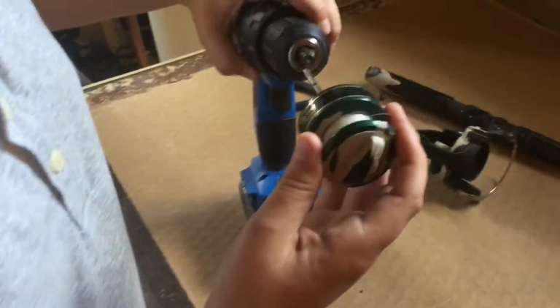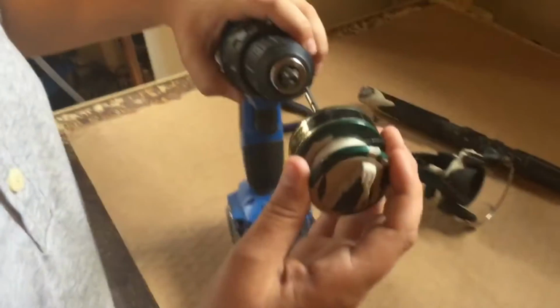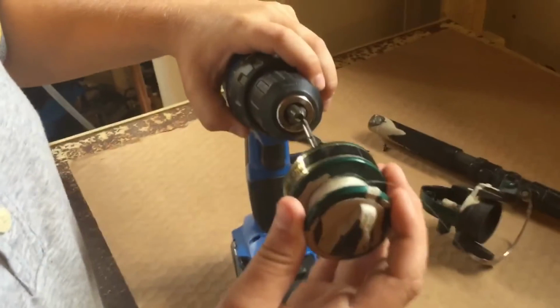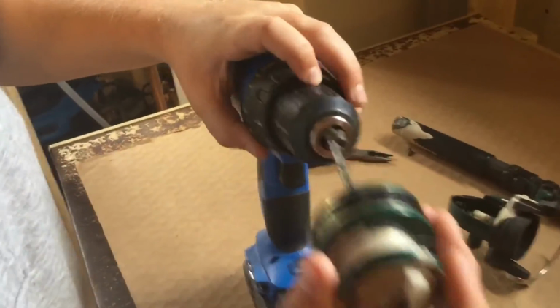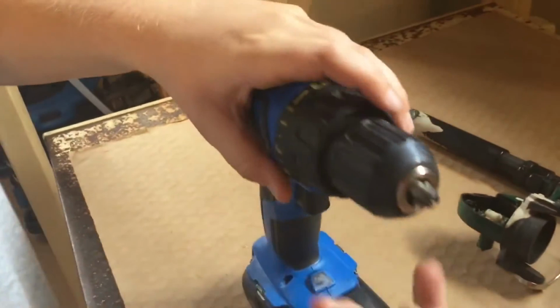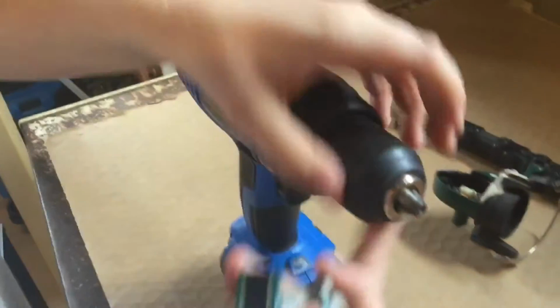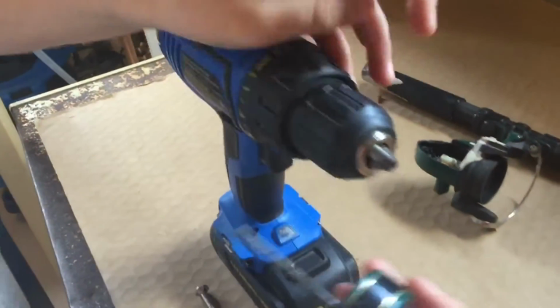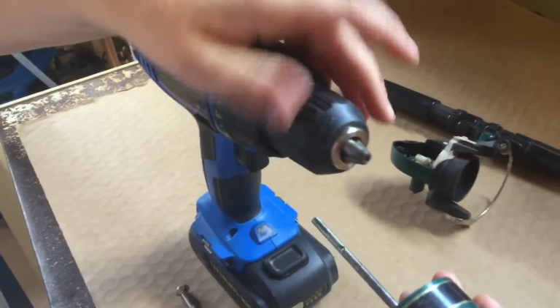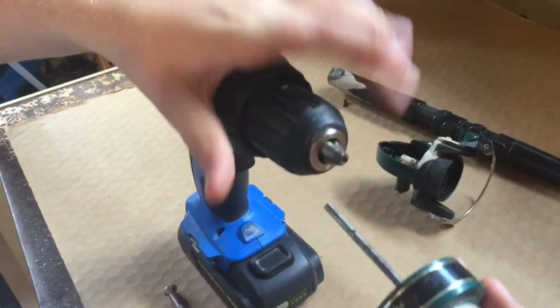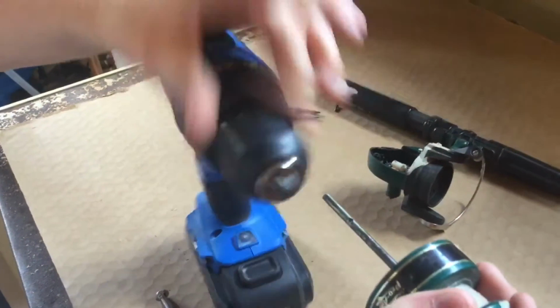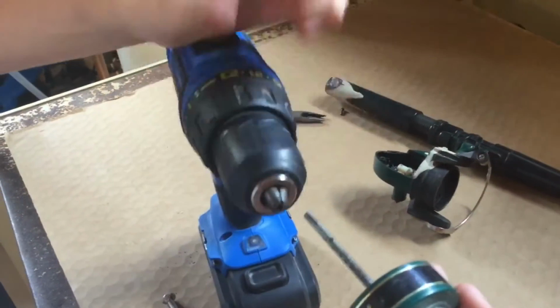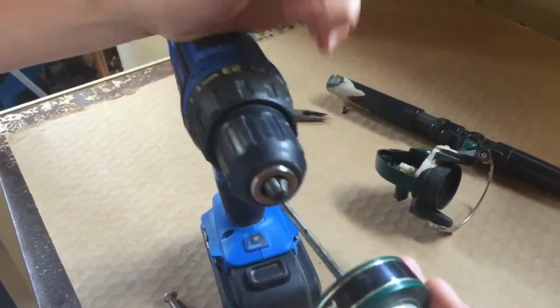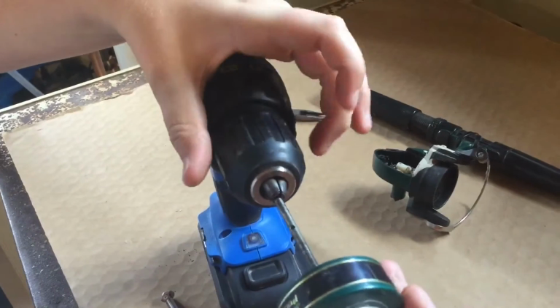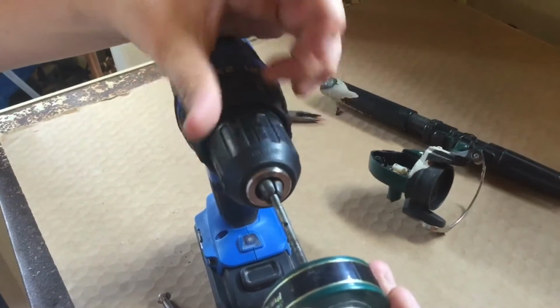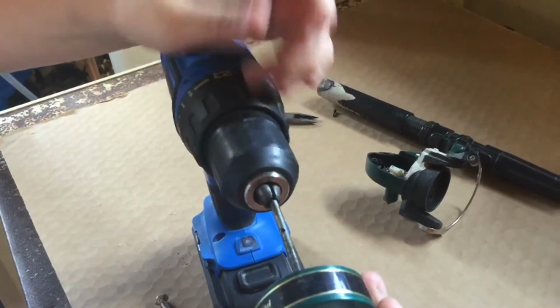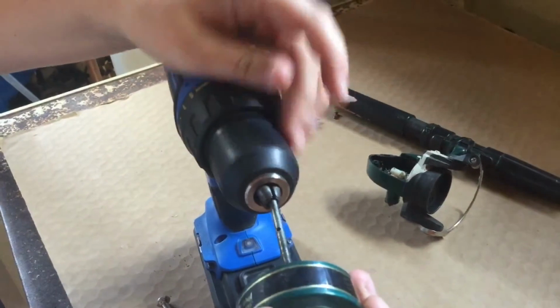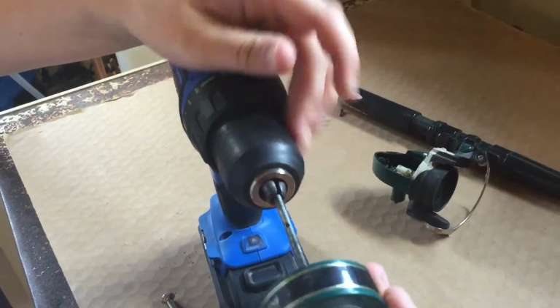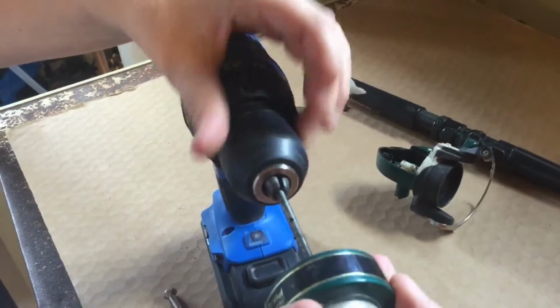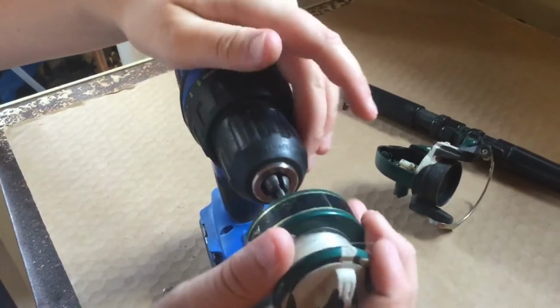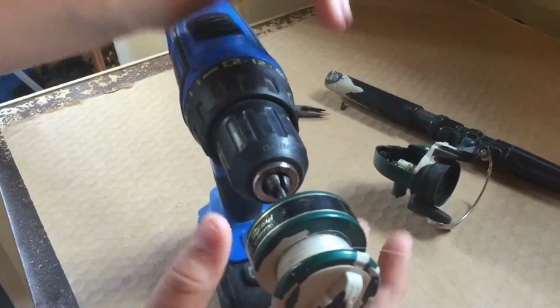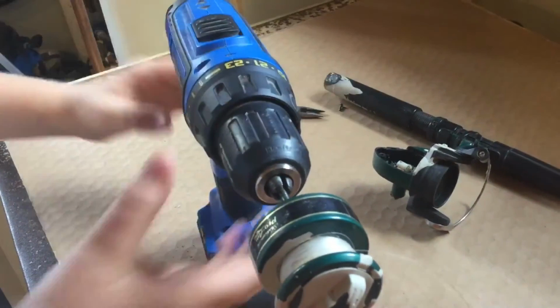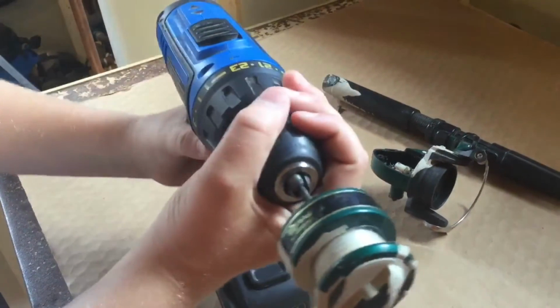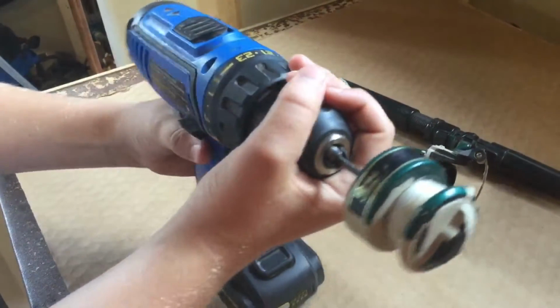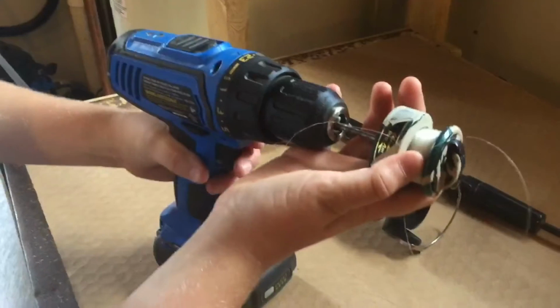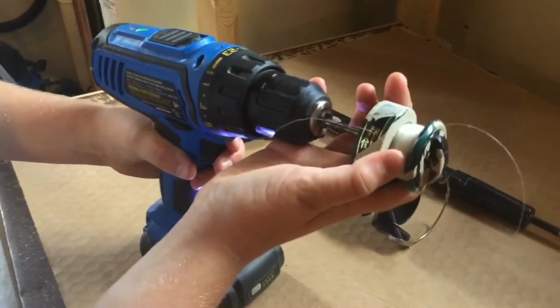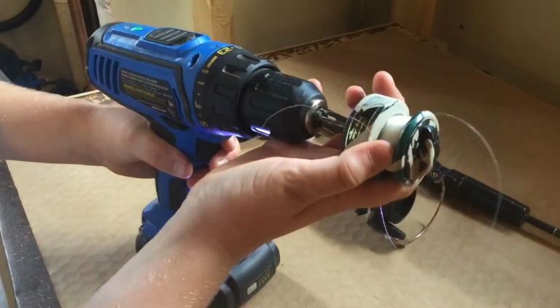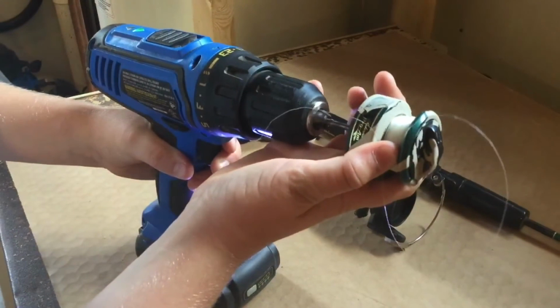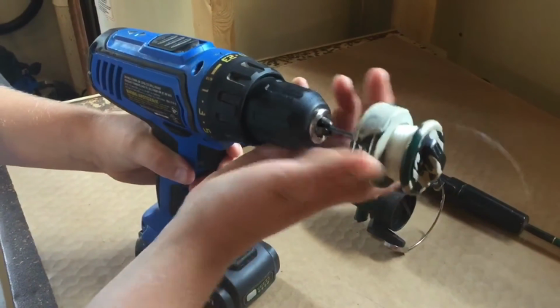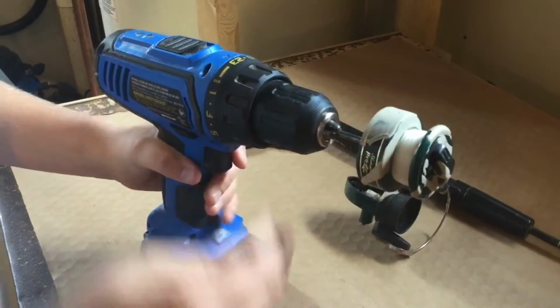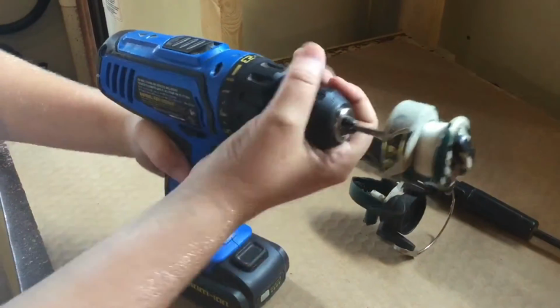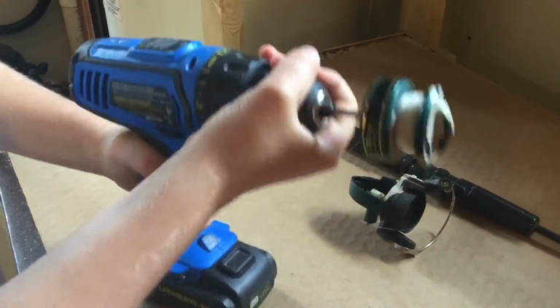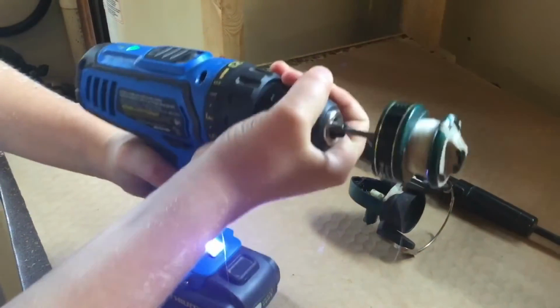And then you just put it in here, into the drill chuck, and you just tighten this up.